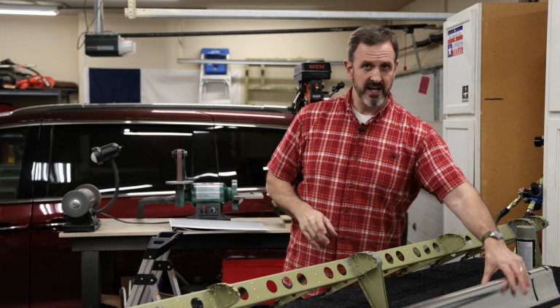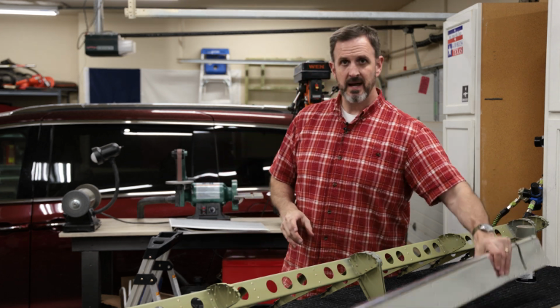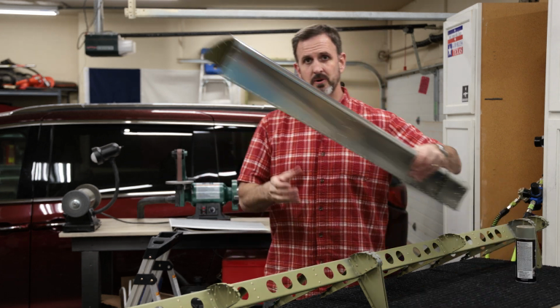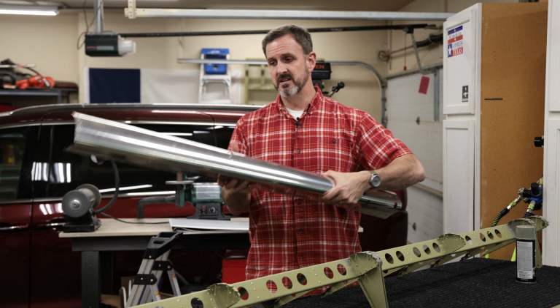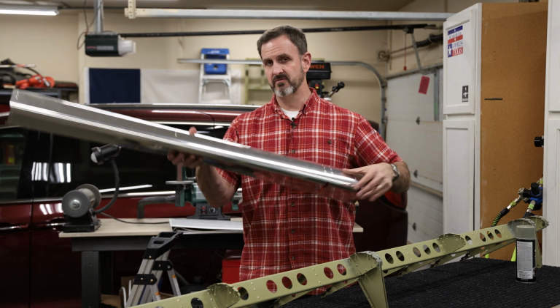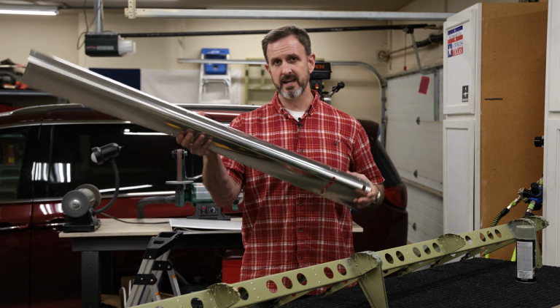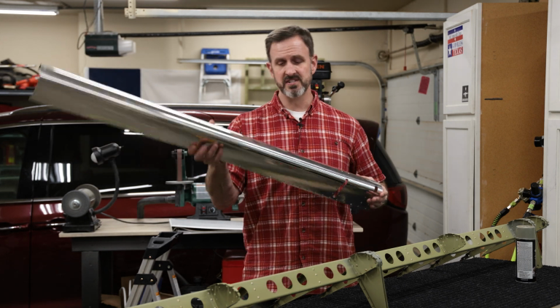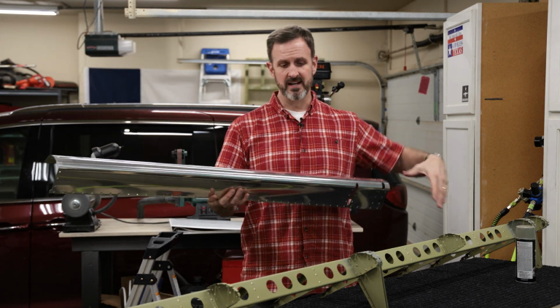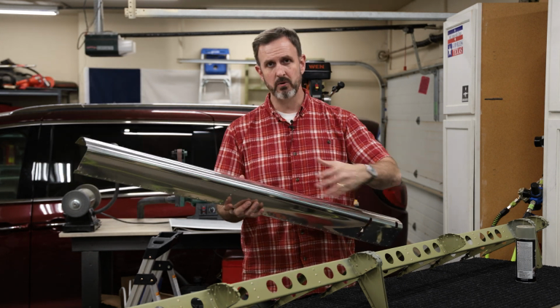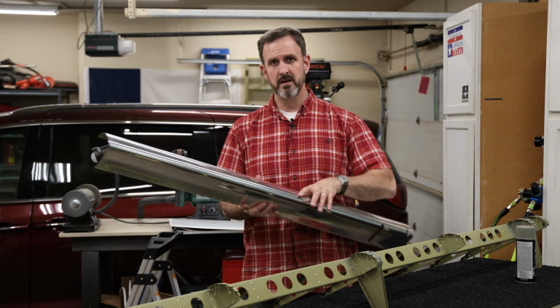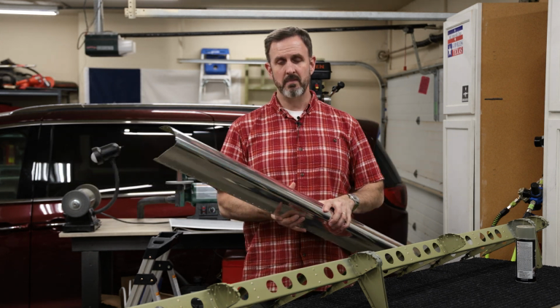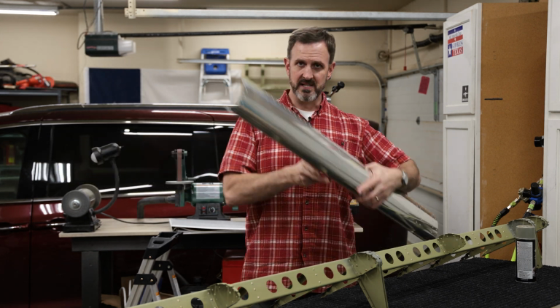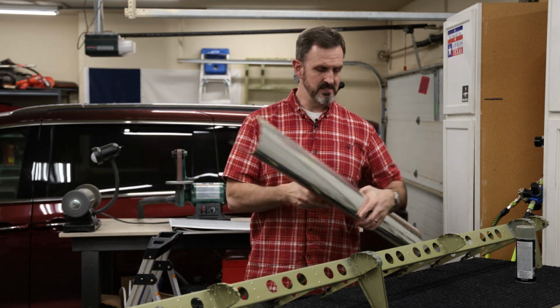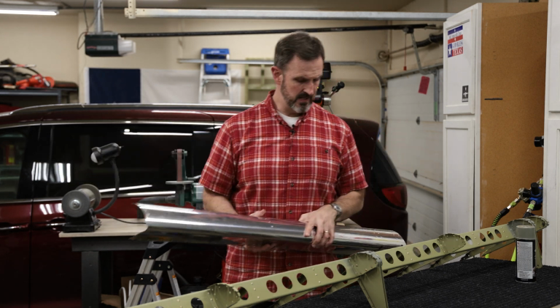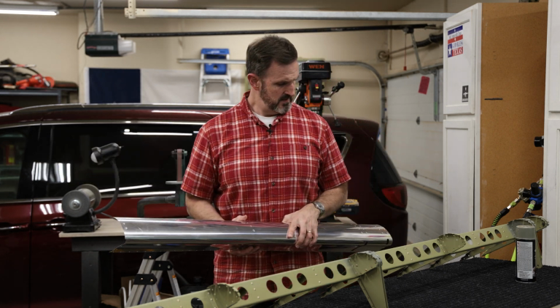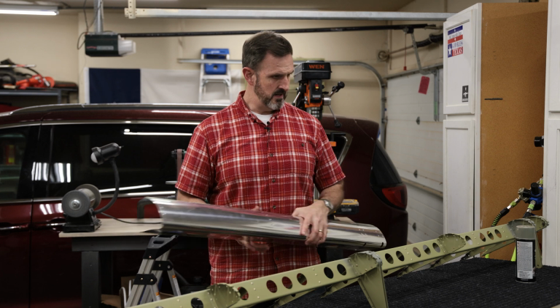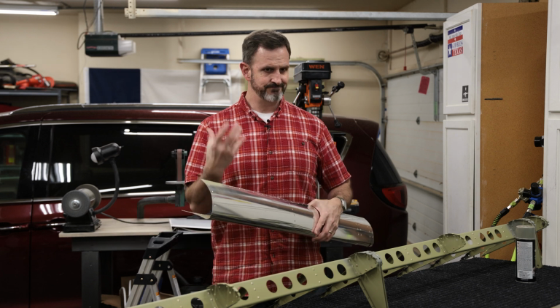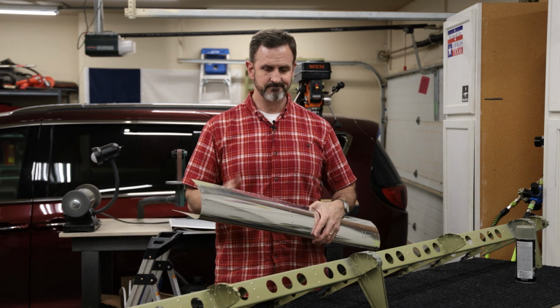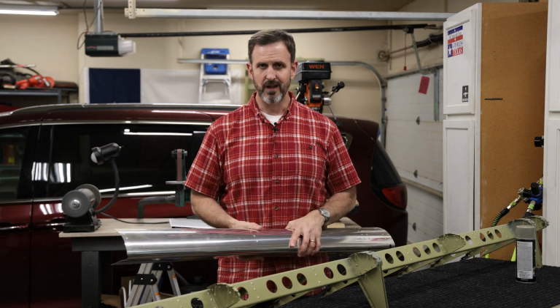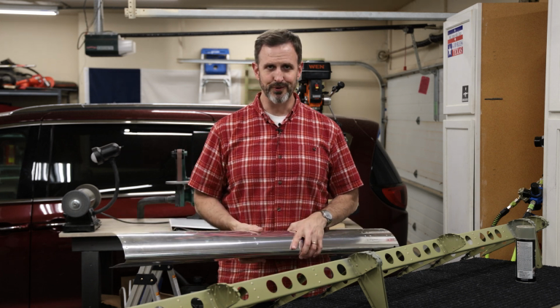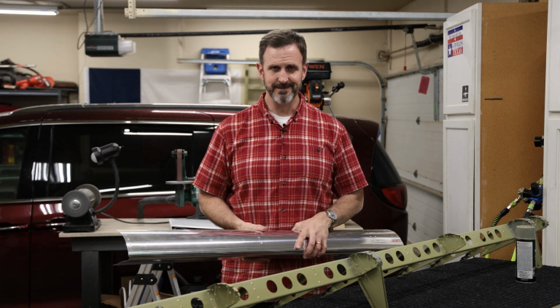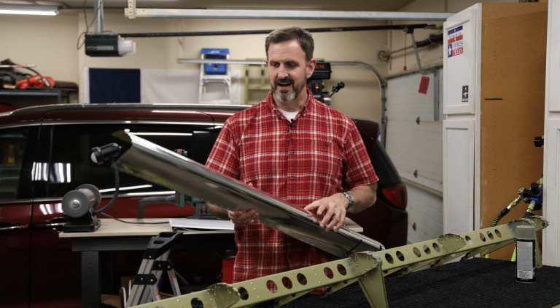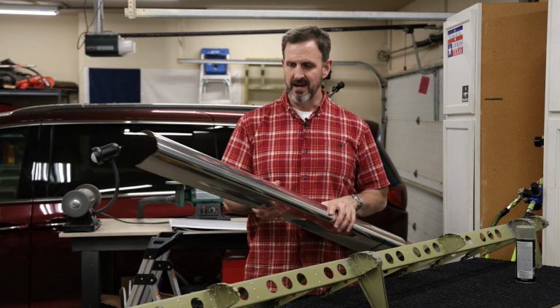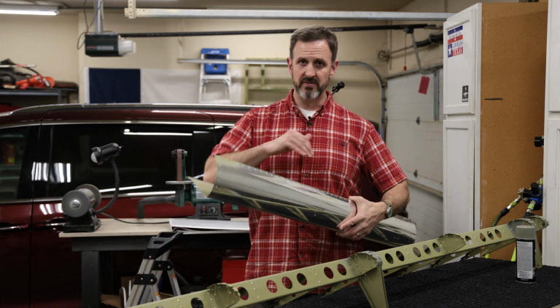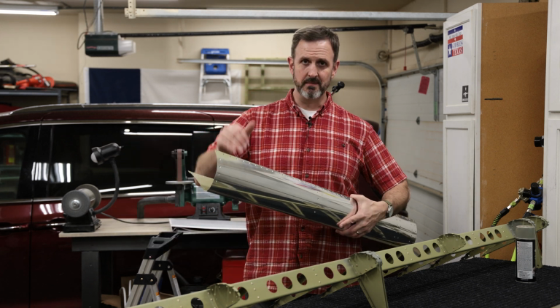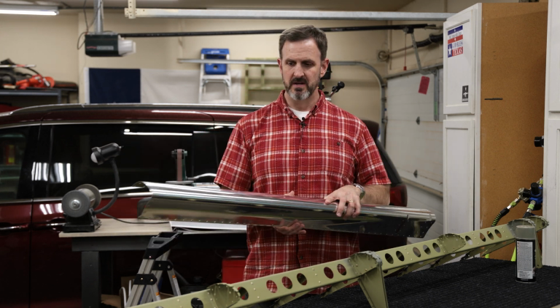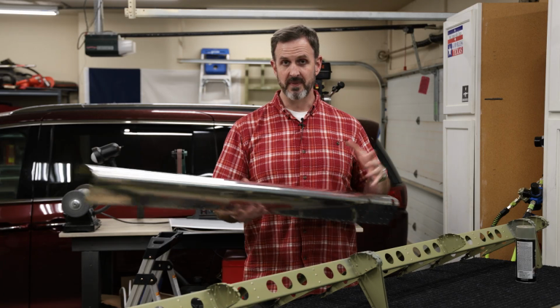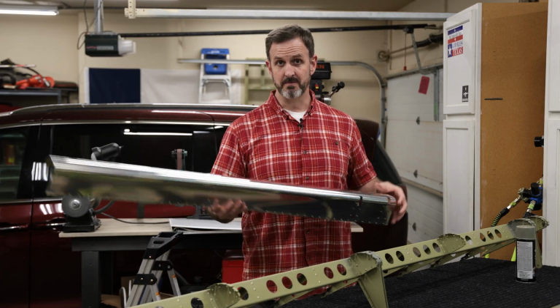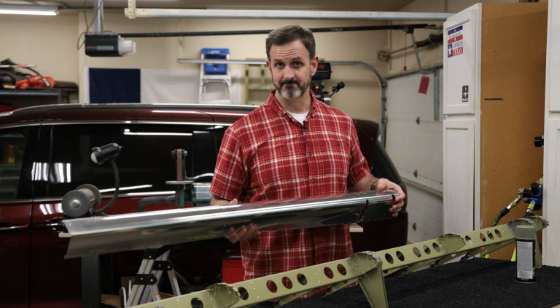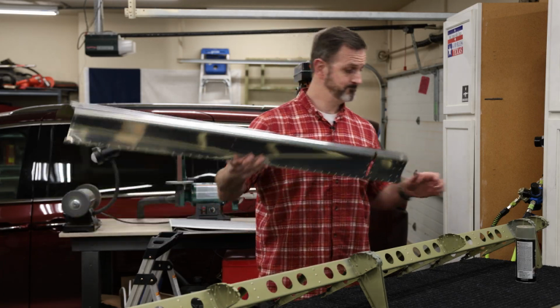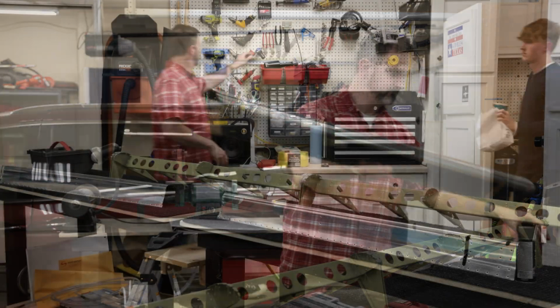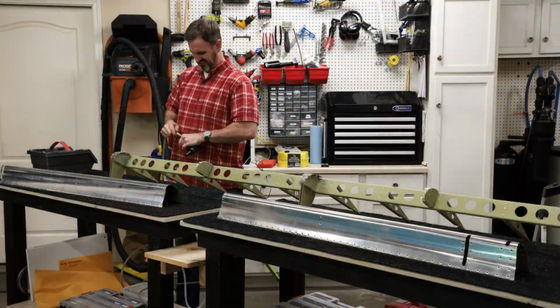Next step, I've got to put on these front leading edges. I'm going to Cleco it on, then put it in a holder, and then rivet on the top skin. That's what's up next.